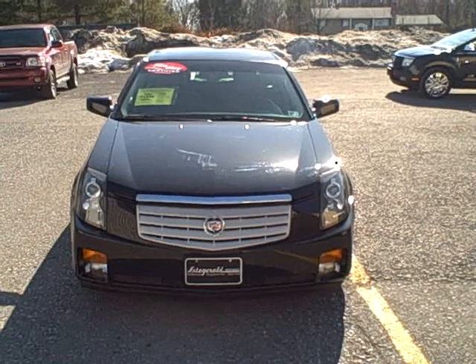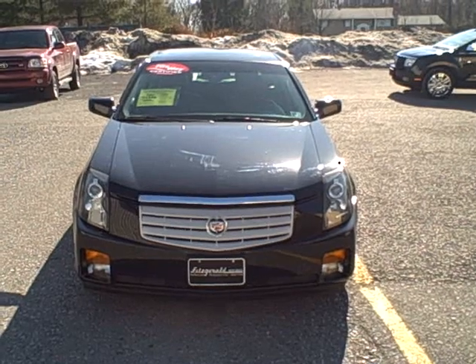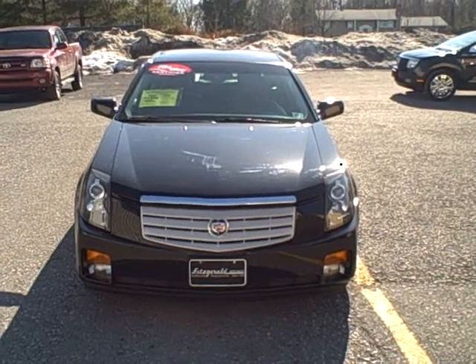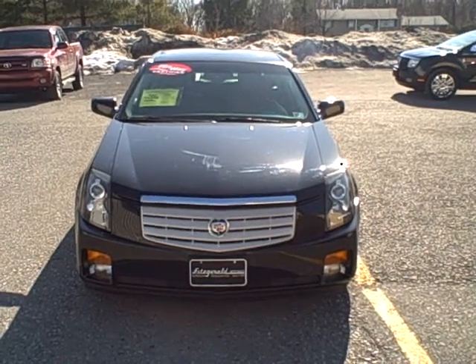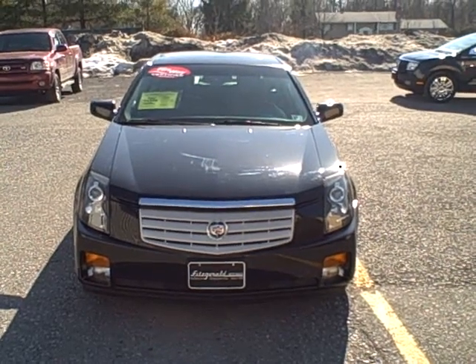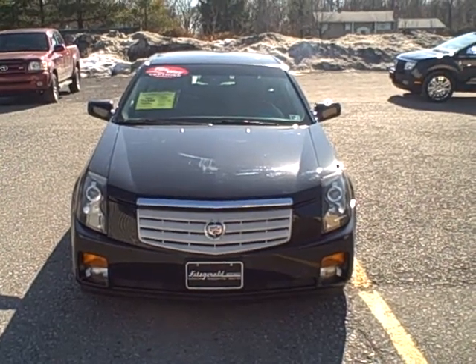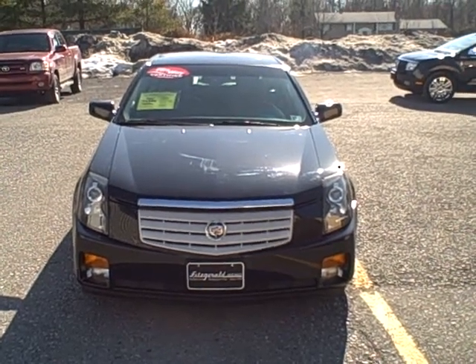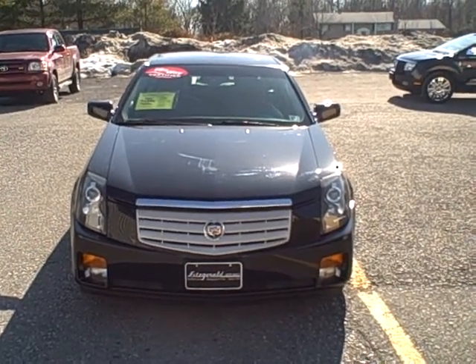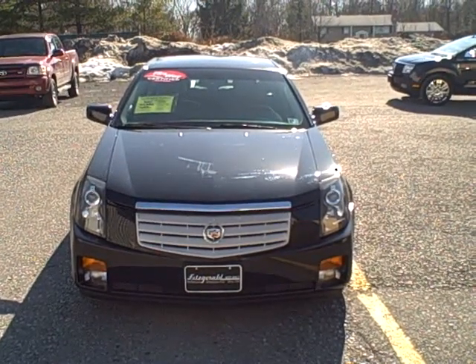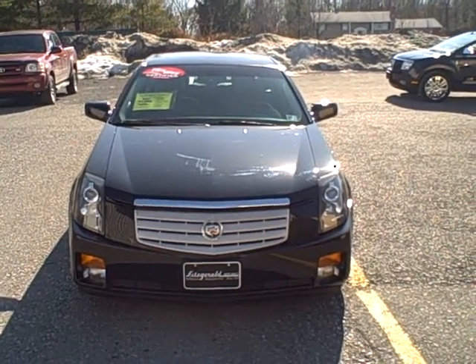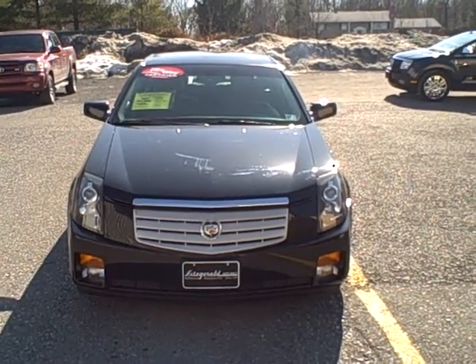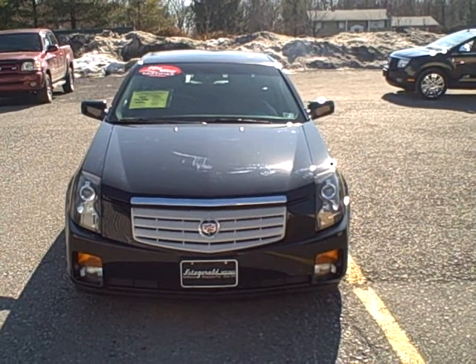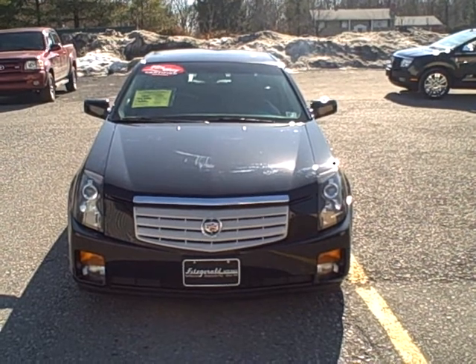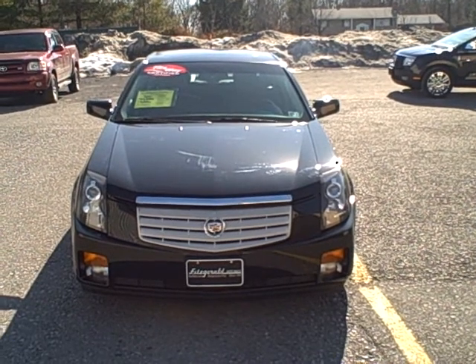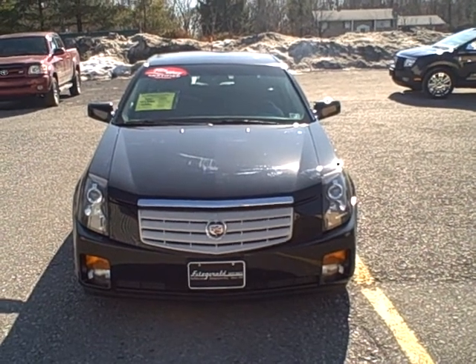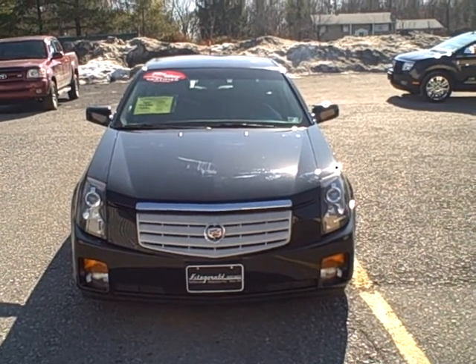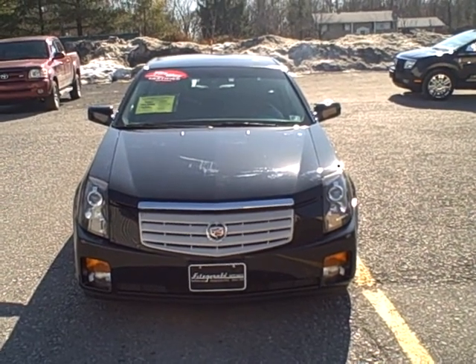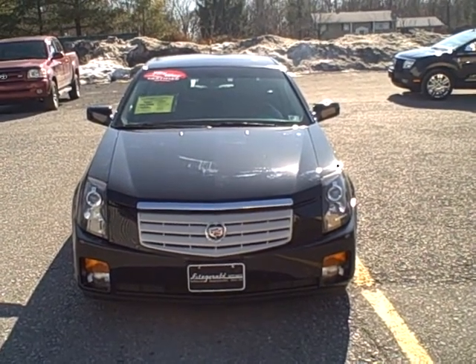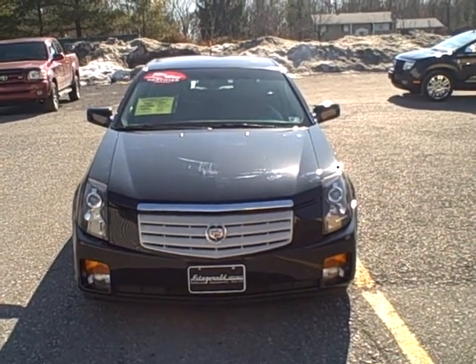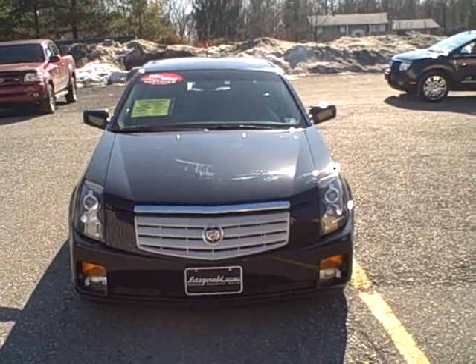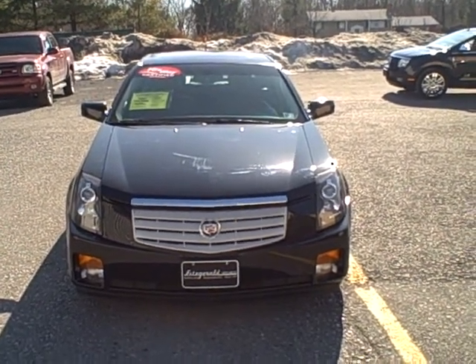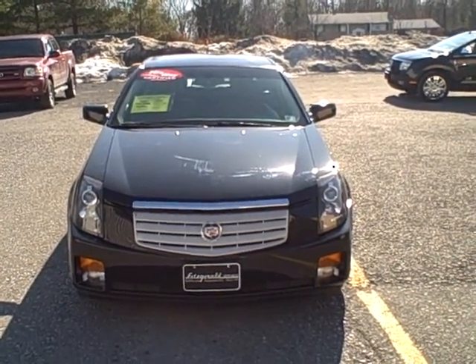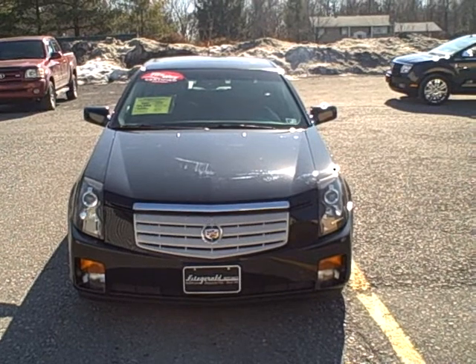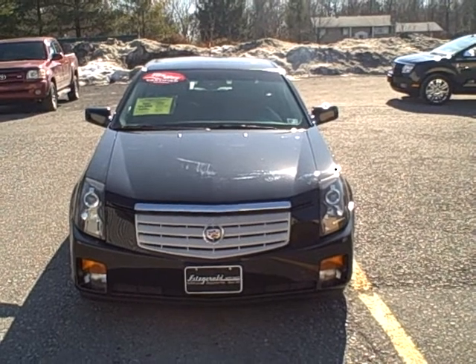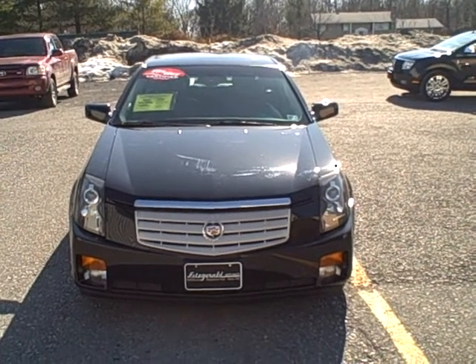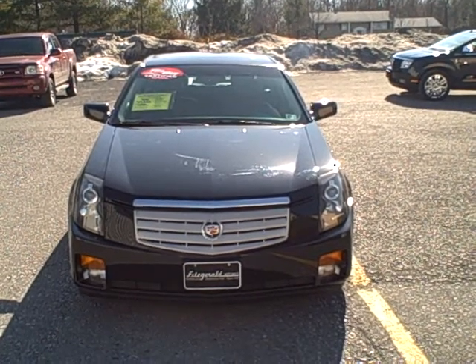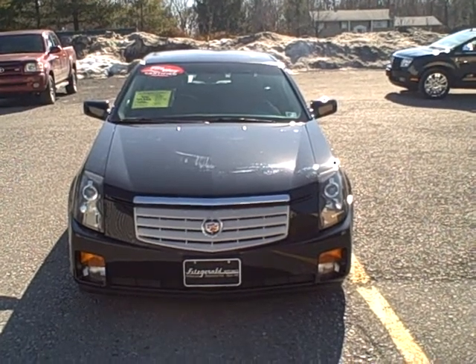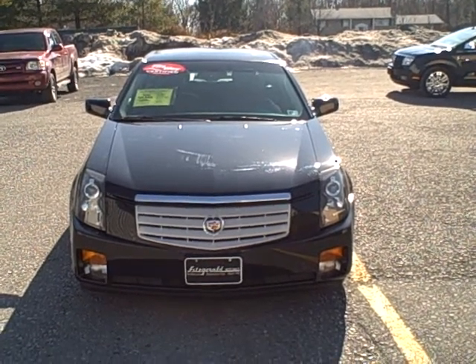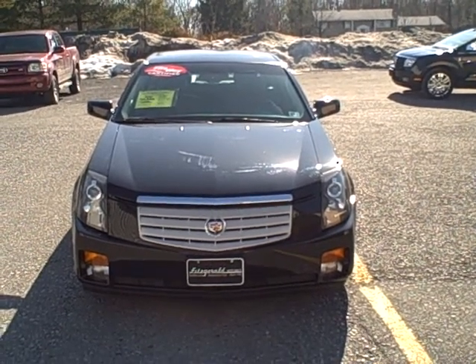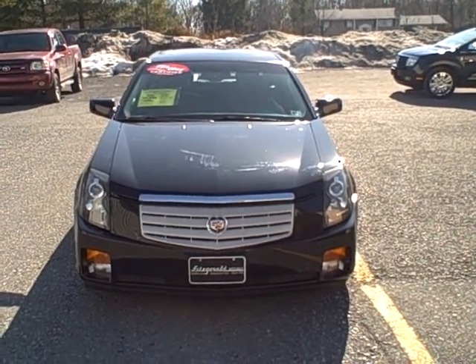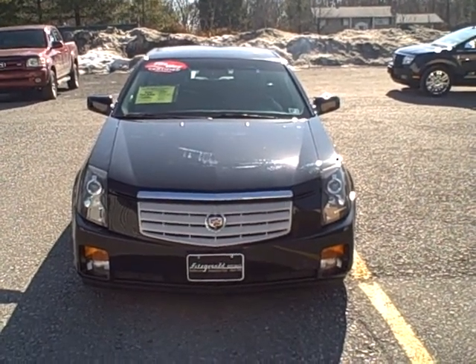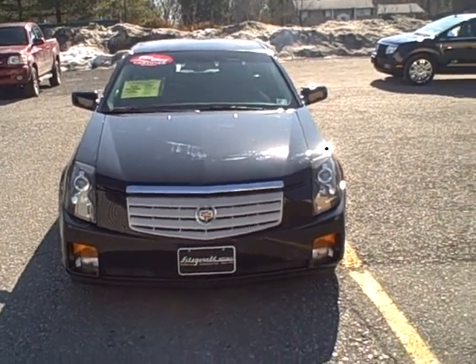Welcome to Fitzgerald Auto Mall in Chambersburg, Pennsylvania. Today we're looking at a 2007 Cadillac CTS in black. The stock number is WA34415. Current miles is 25,006 miles. Let's take a closer look.